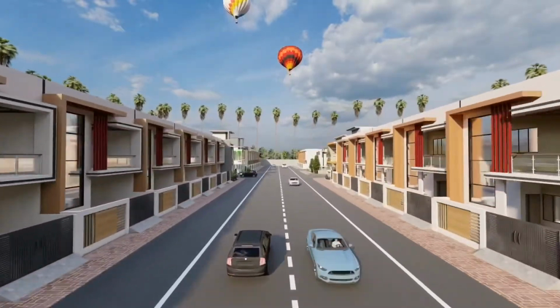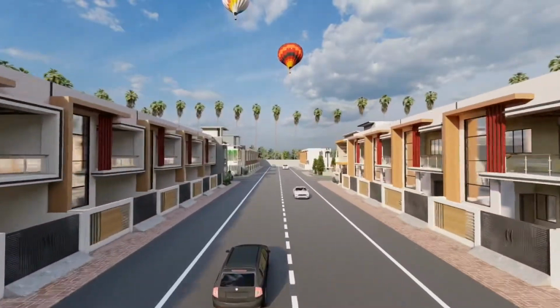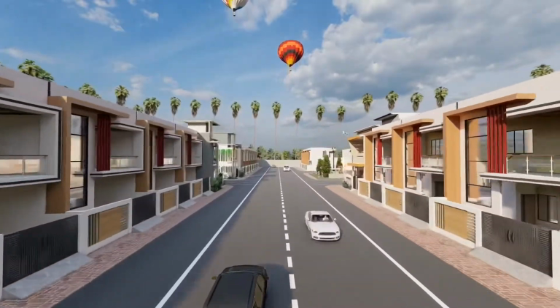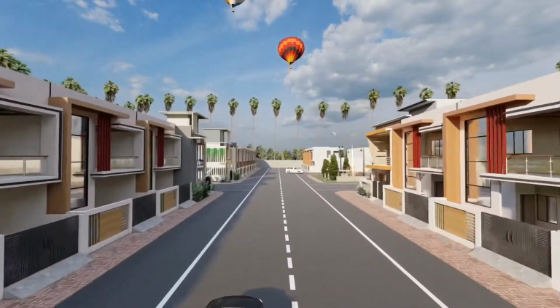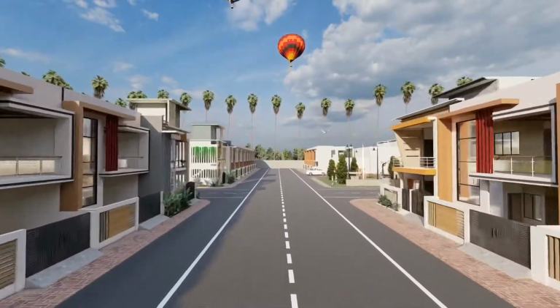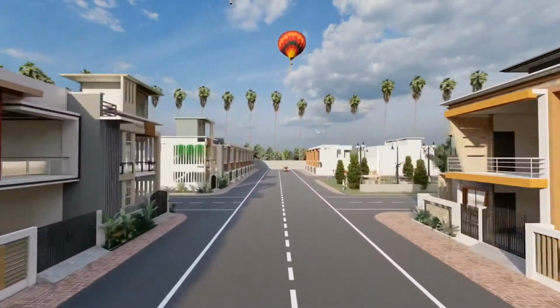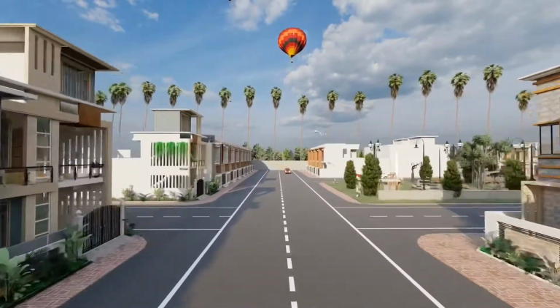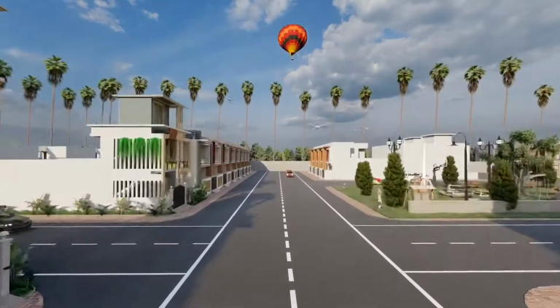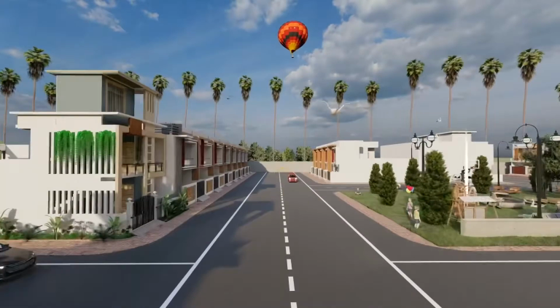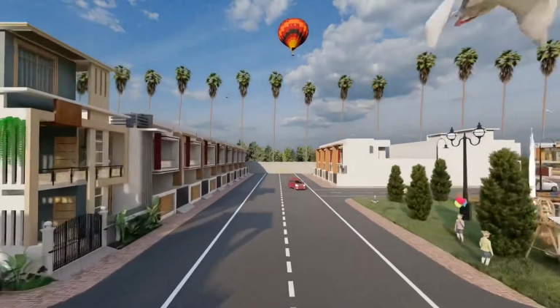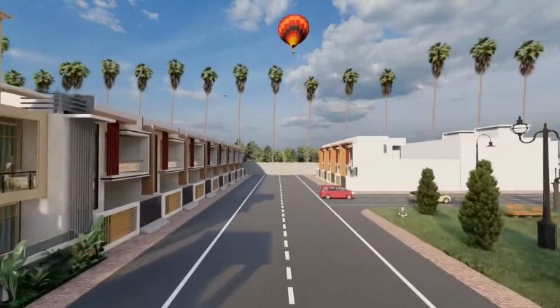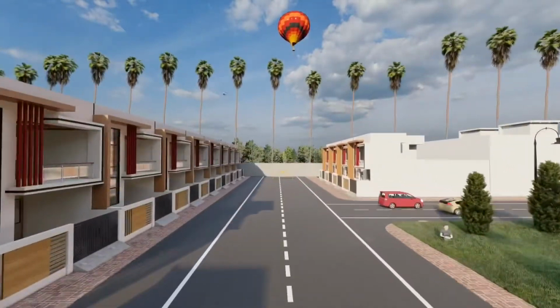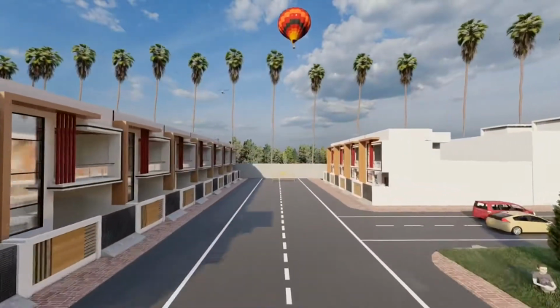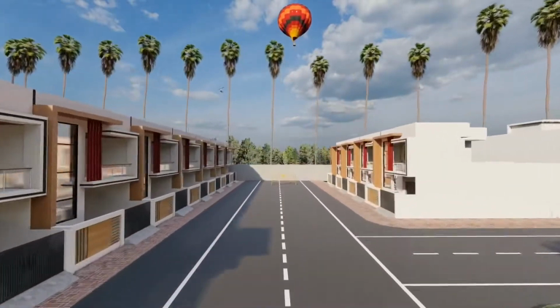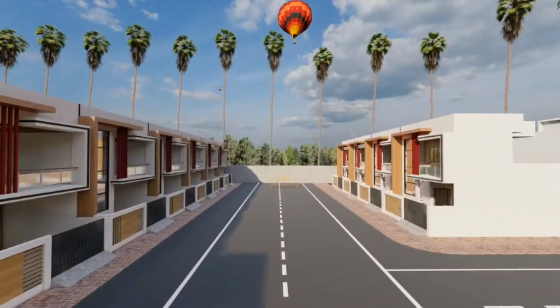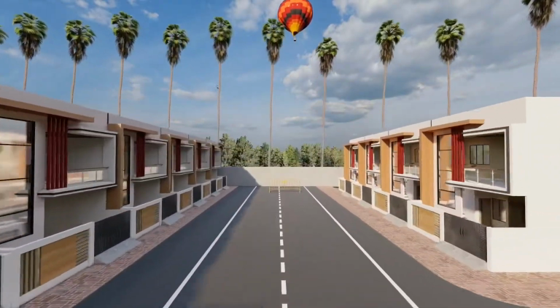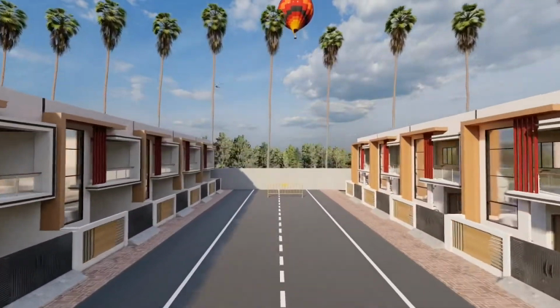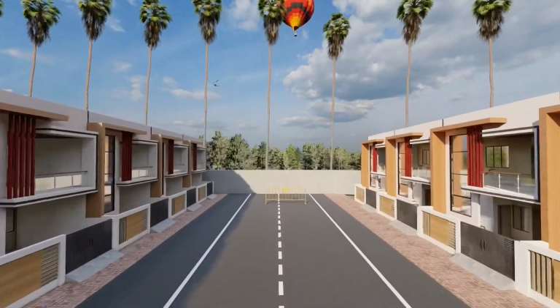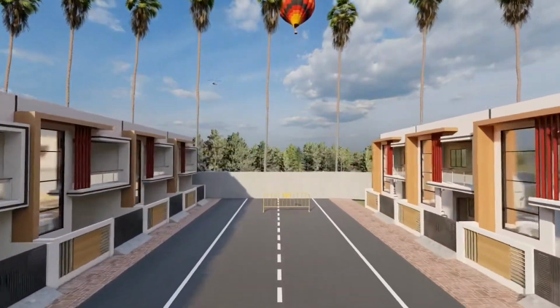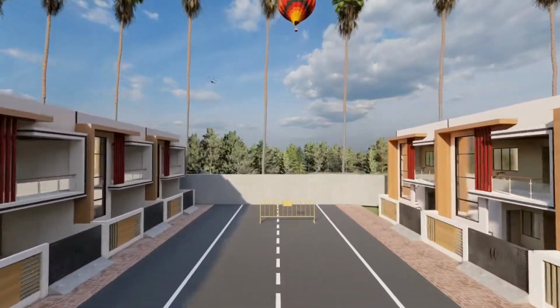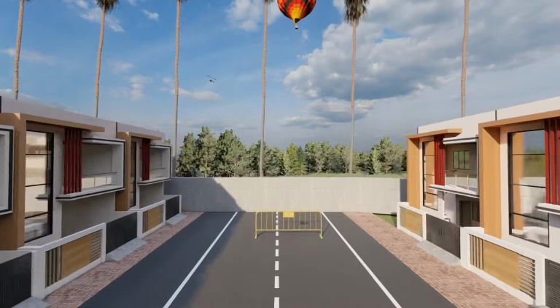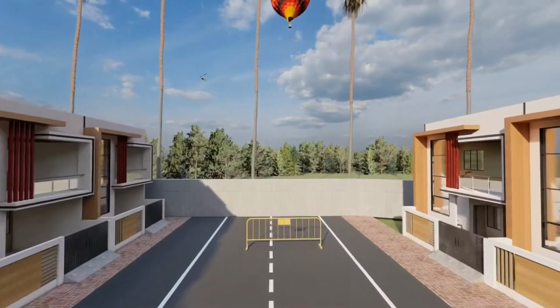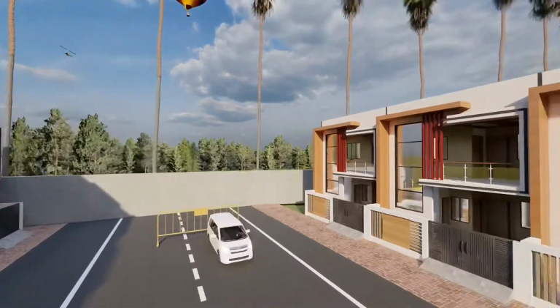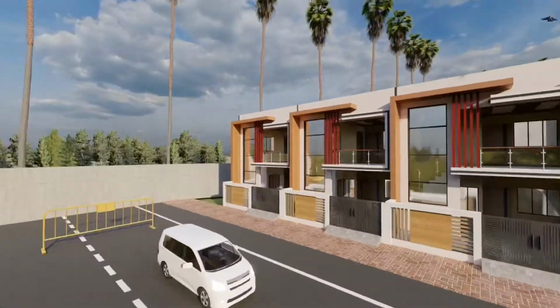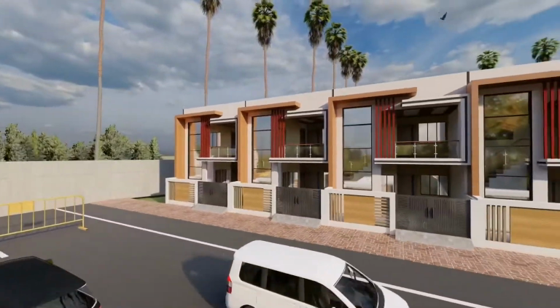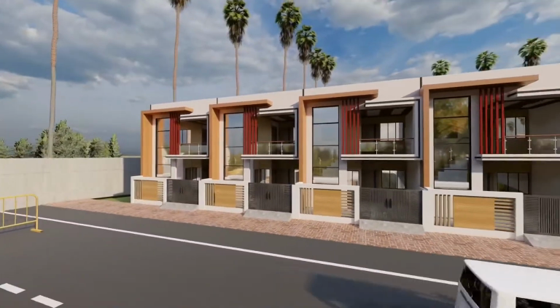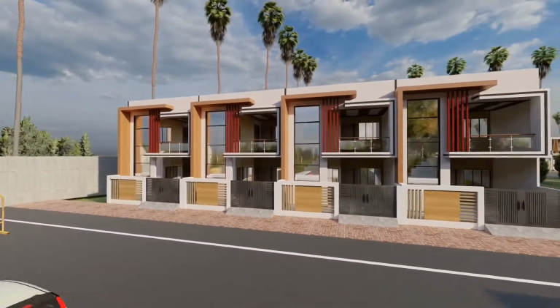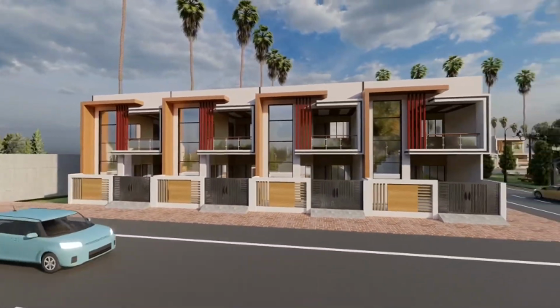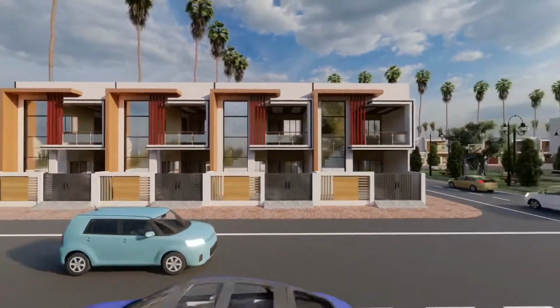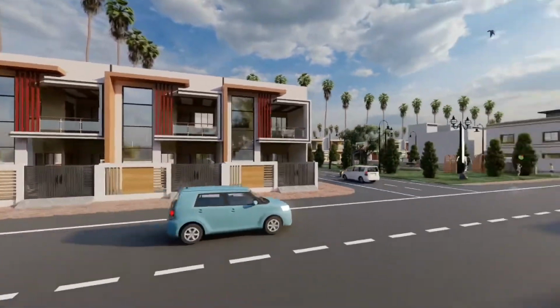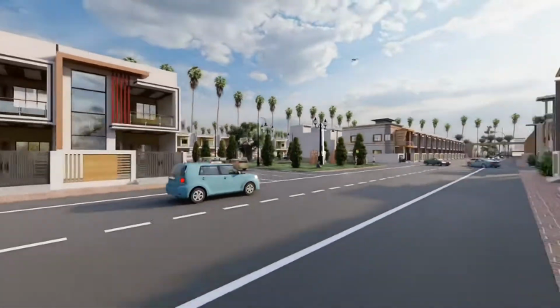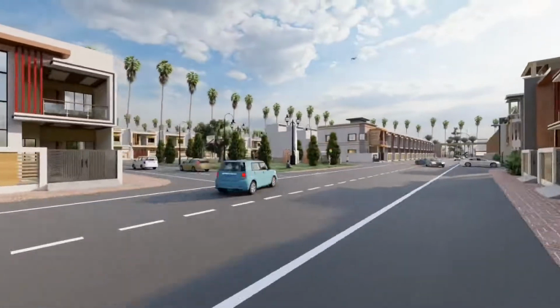In this project we have given 1 to 5 BHK Villas whose sizes start from 500 sqft to 2500 sqft. Let's talk about some of the amenities of our project.